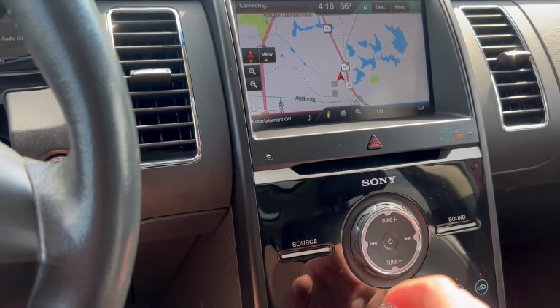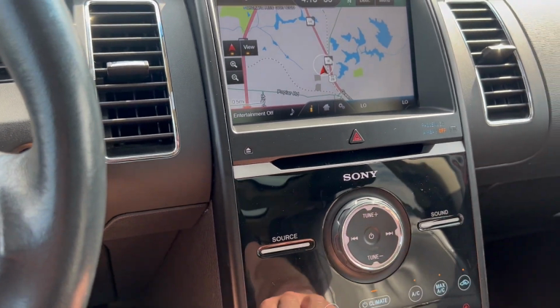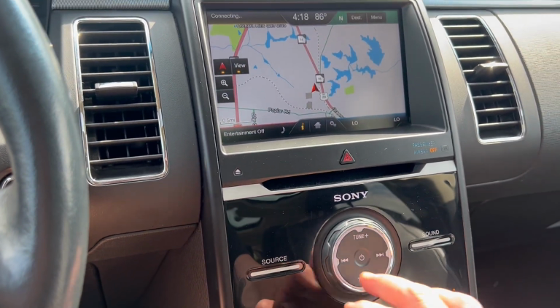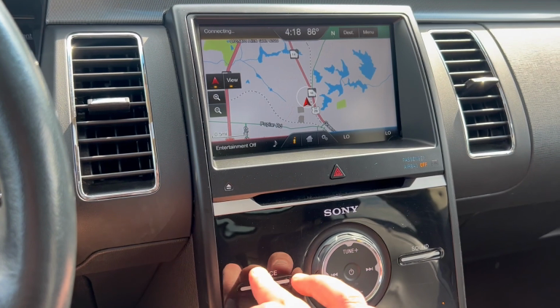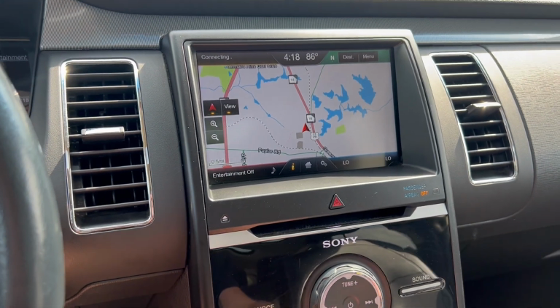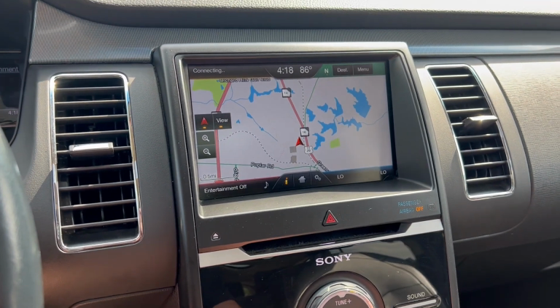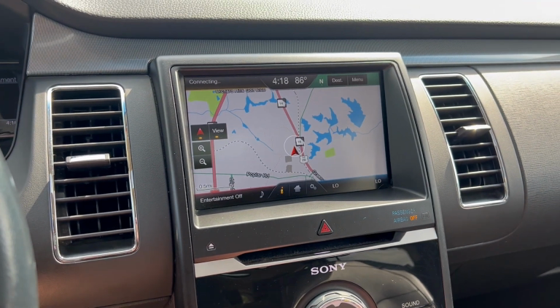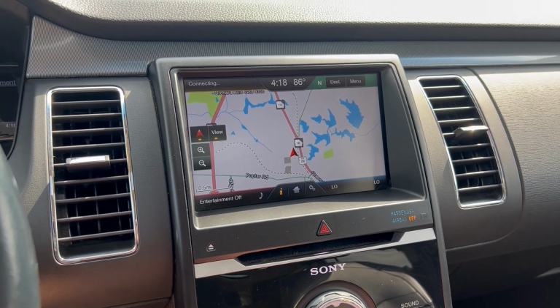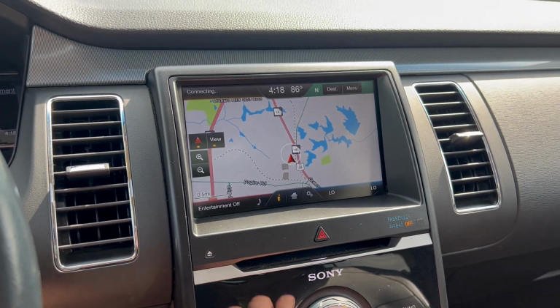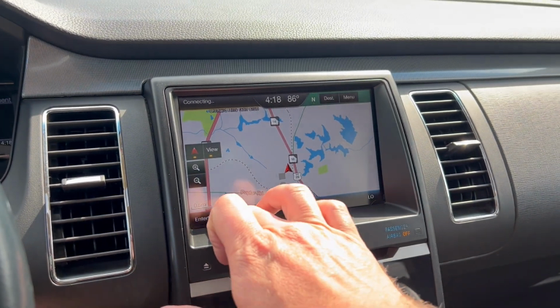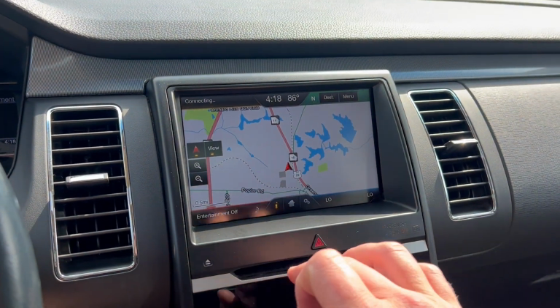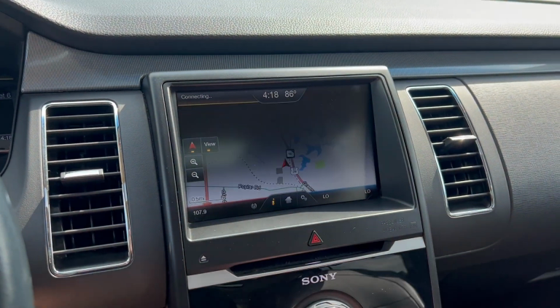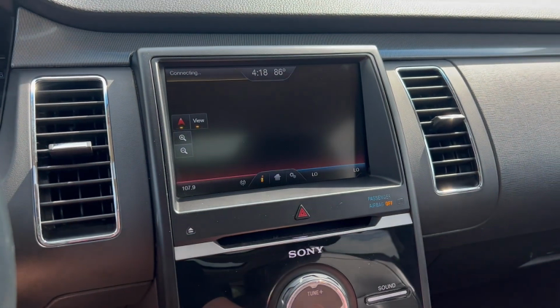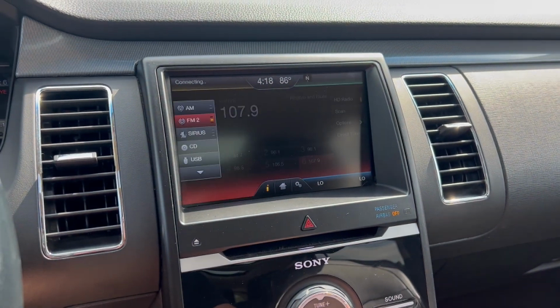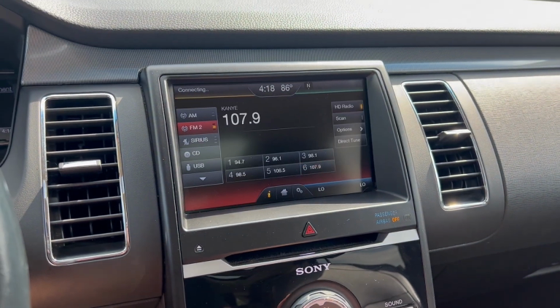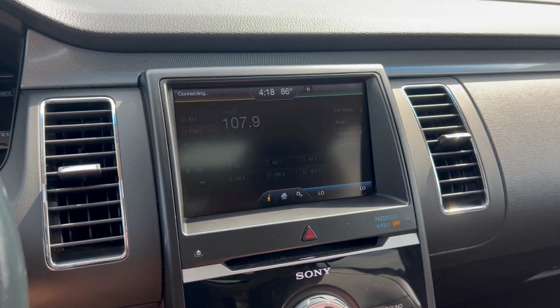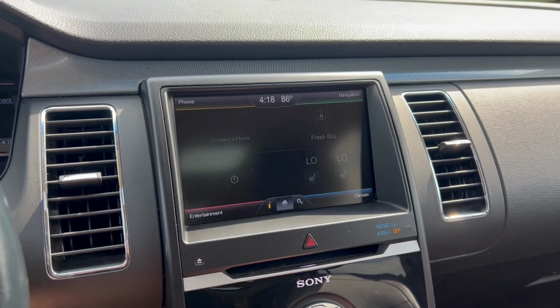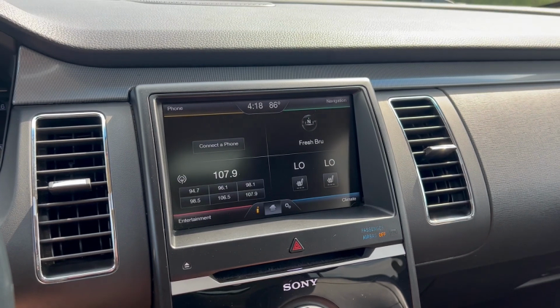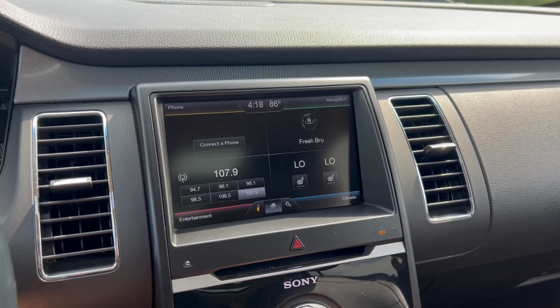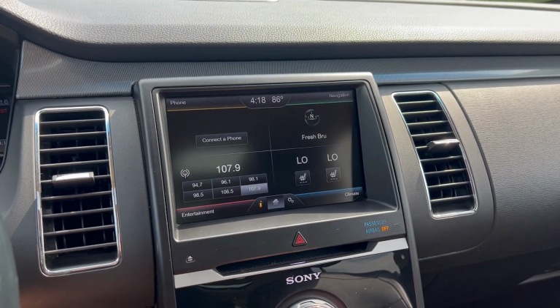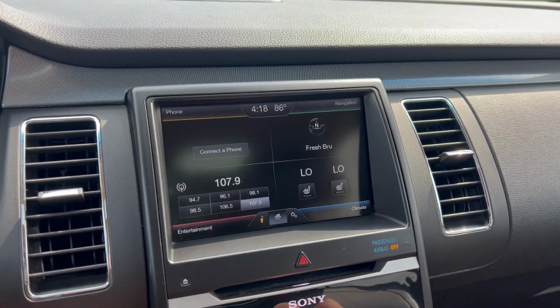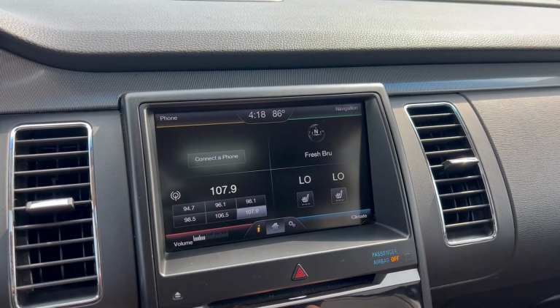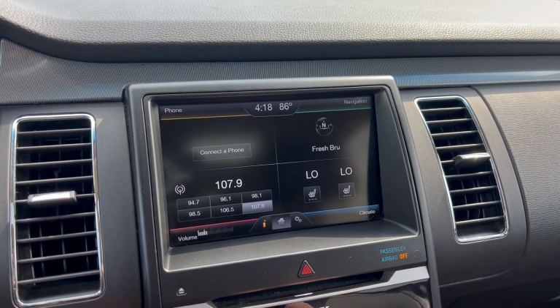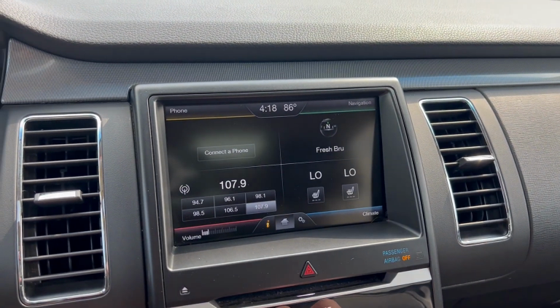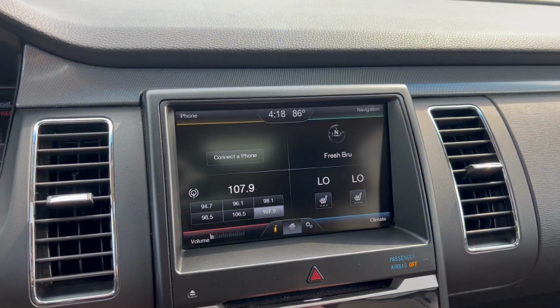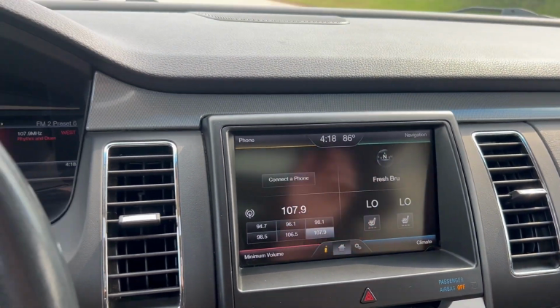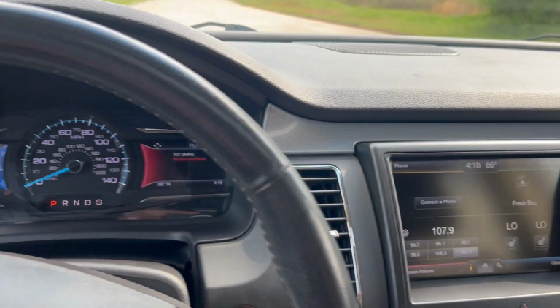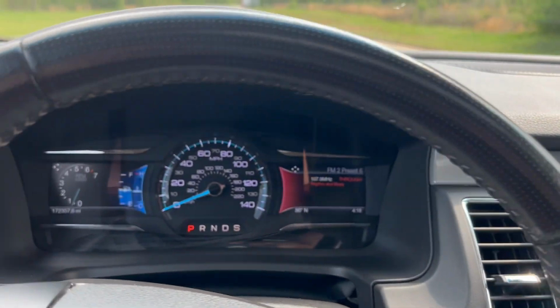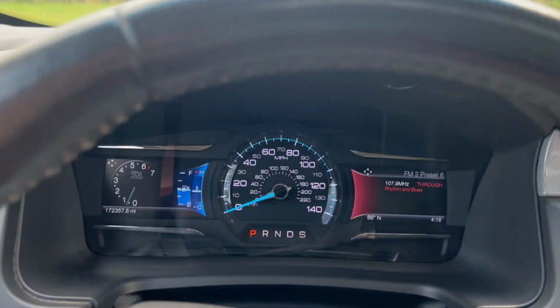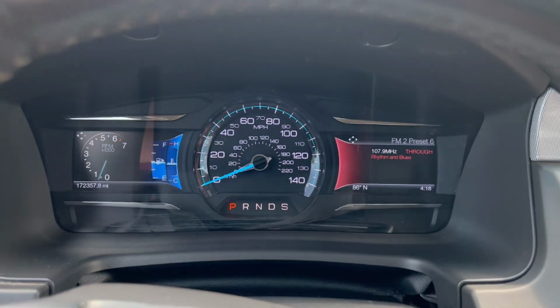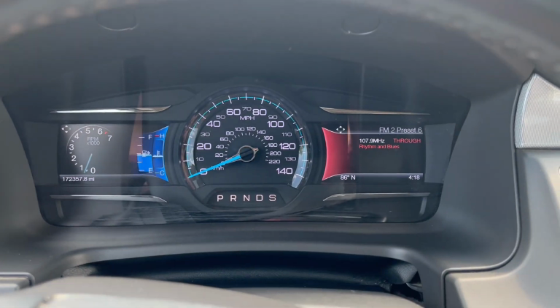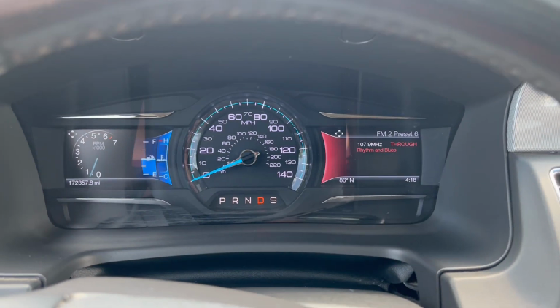Get your radio going here — radio works. And now we're going to take it on a quick test drive.